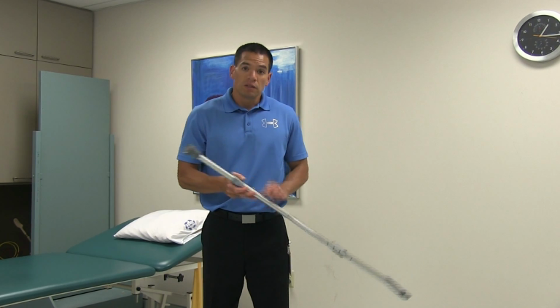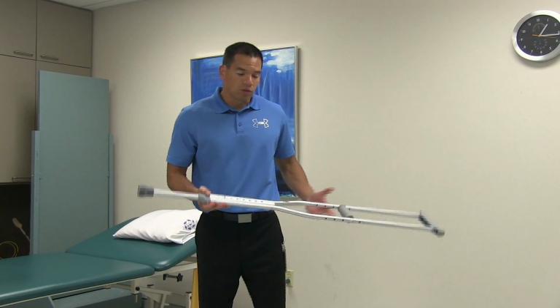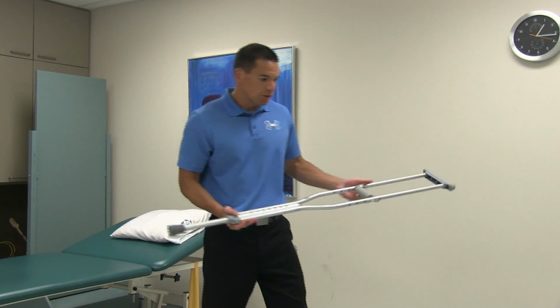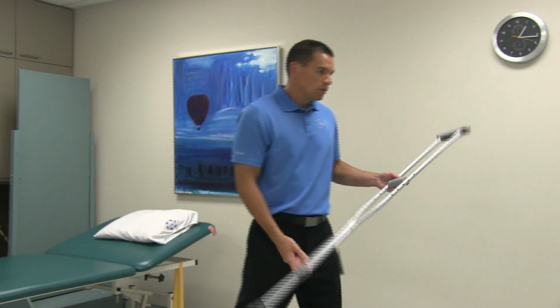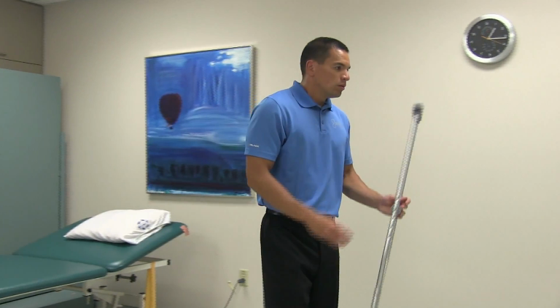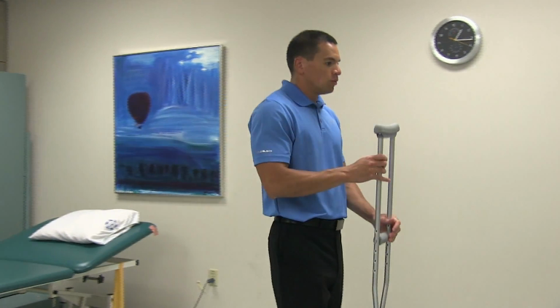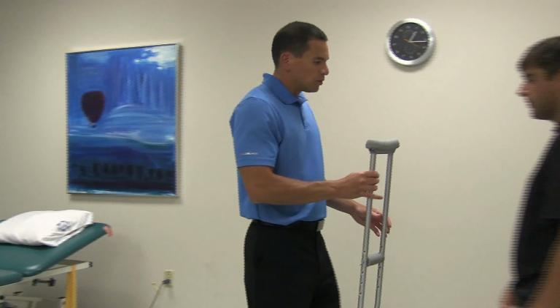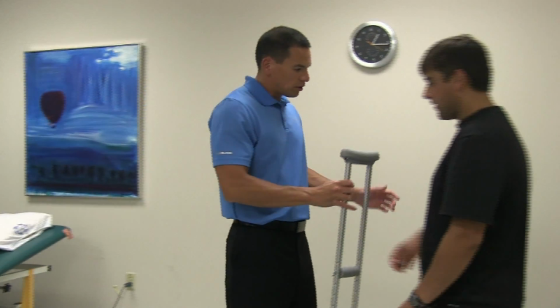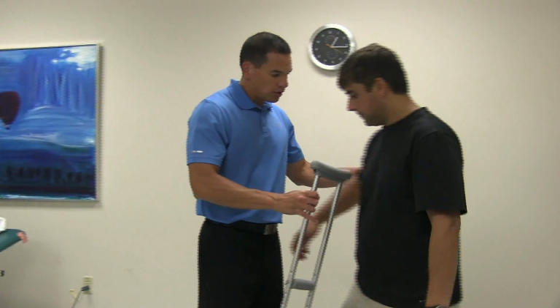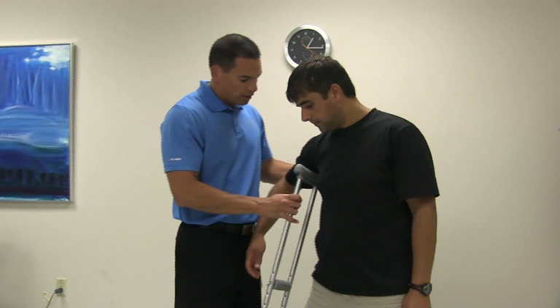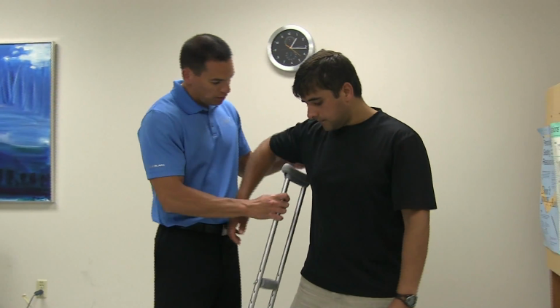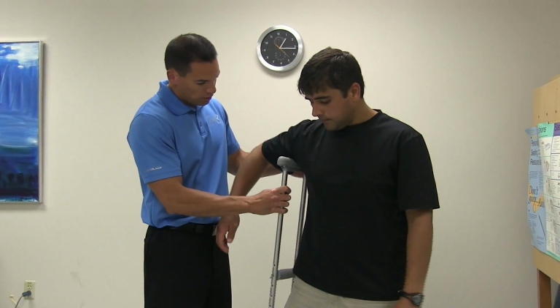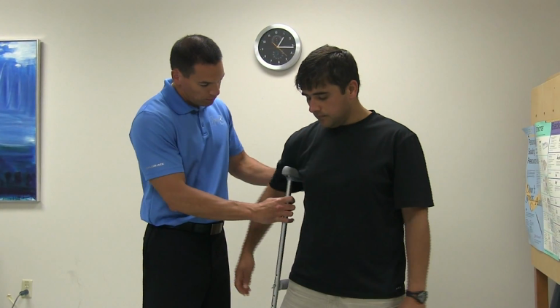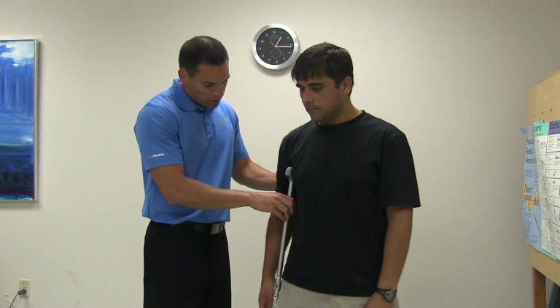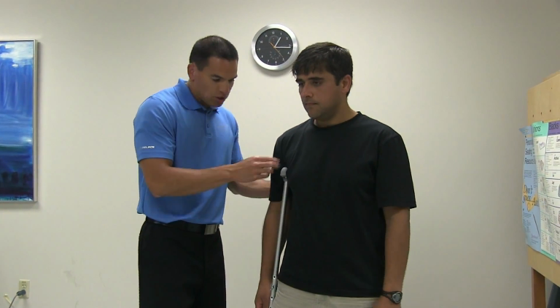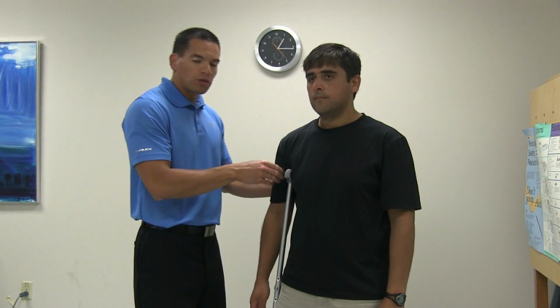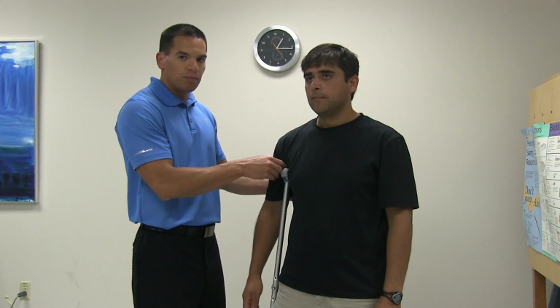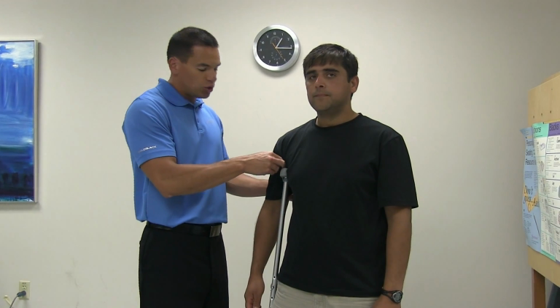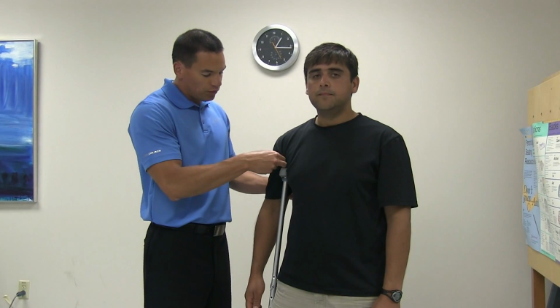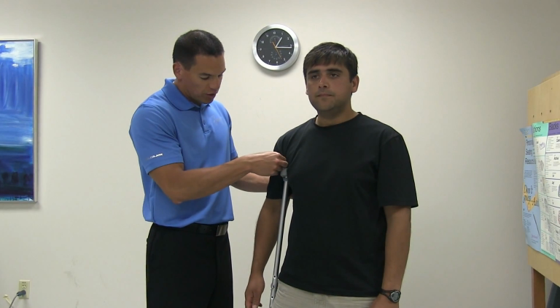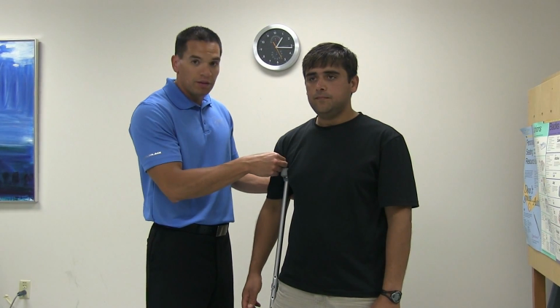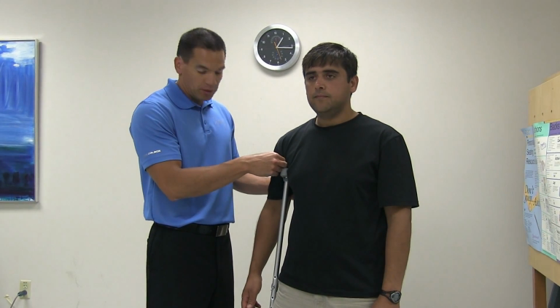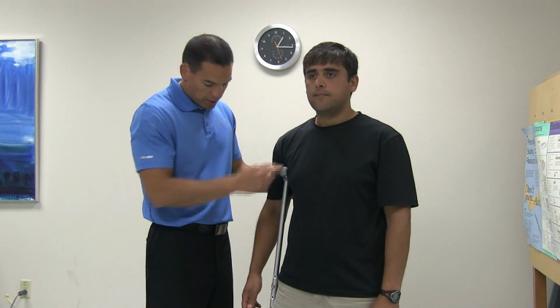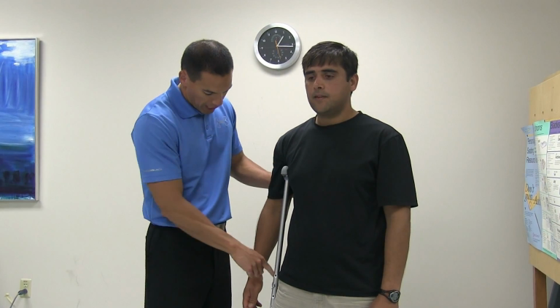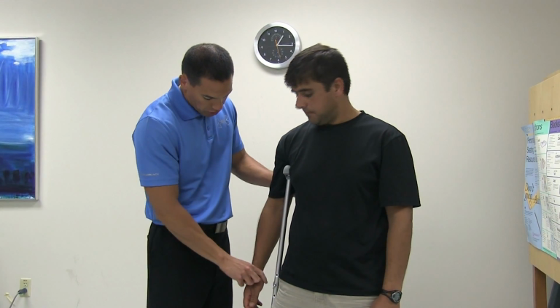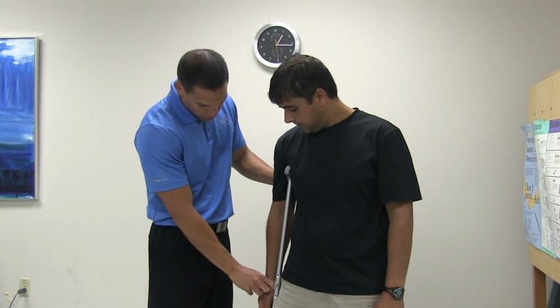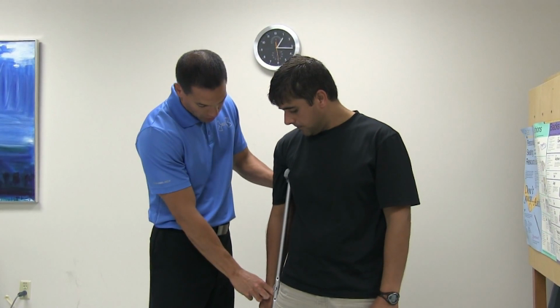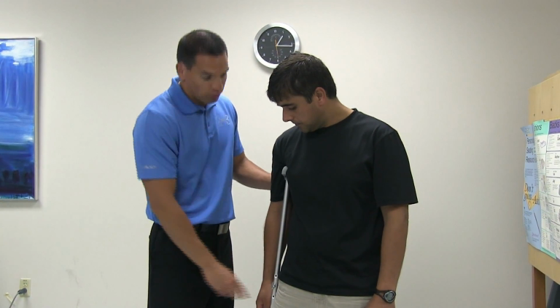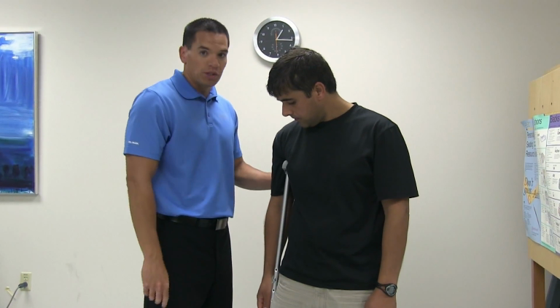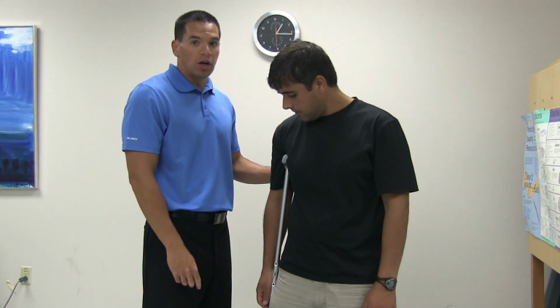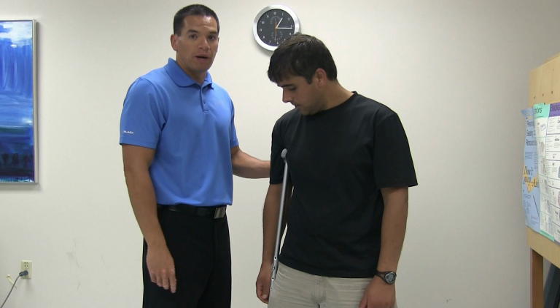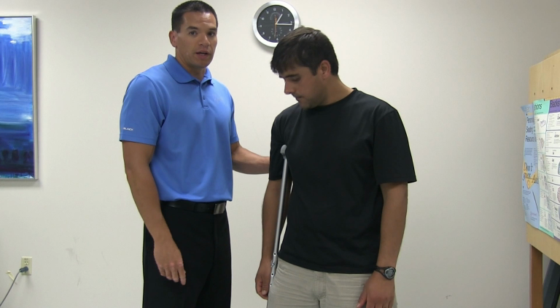To fit the crutches, place the crutches underneath your arm. The top of the crutch should be about two to three fingers underneath the armpit, and the handle should come to the level of the wrist crease when the arm is by your side.